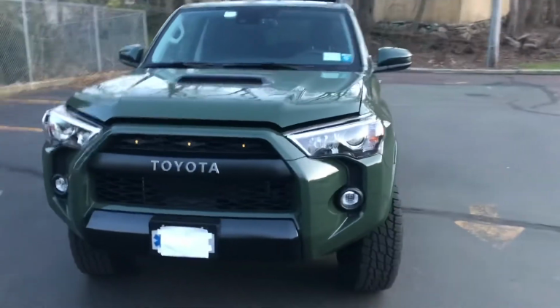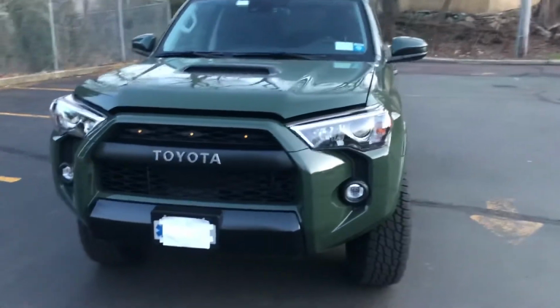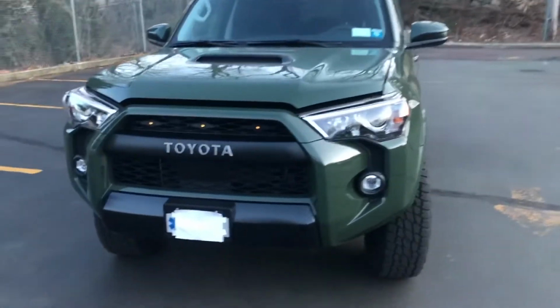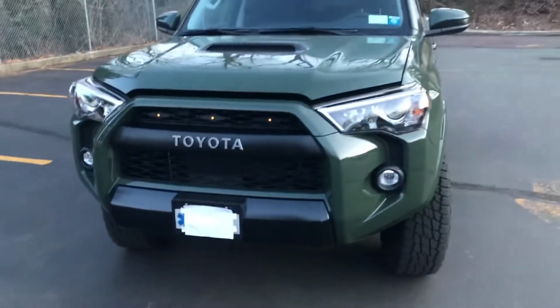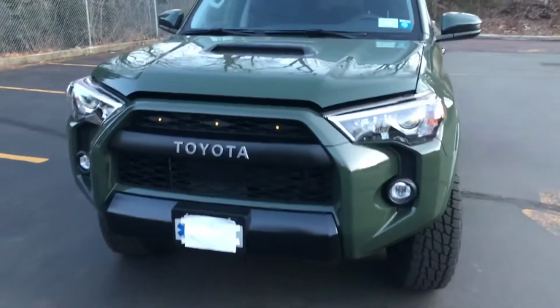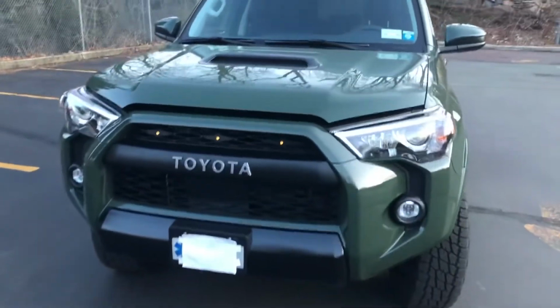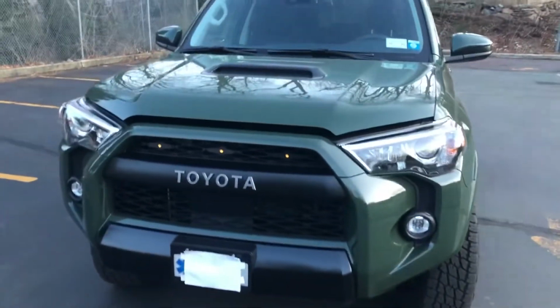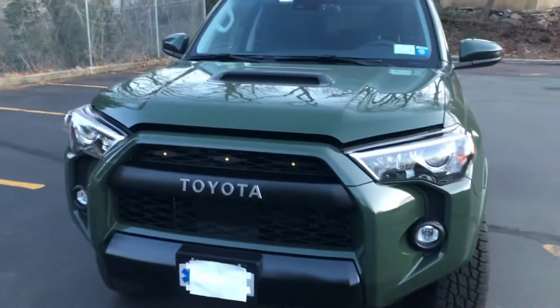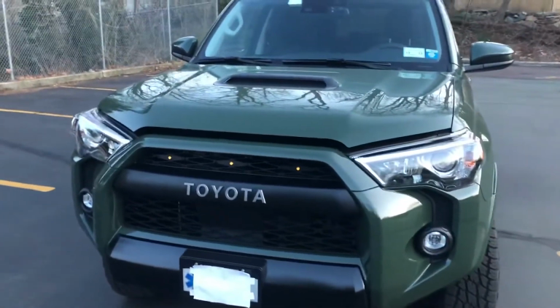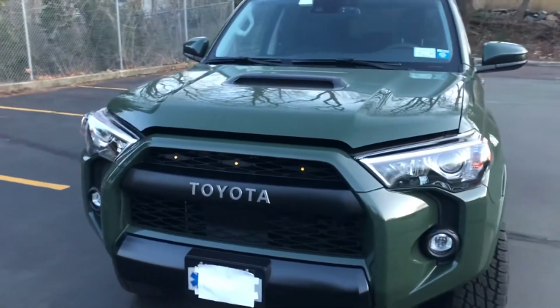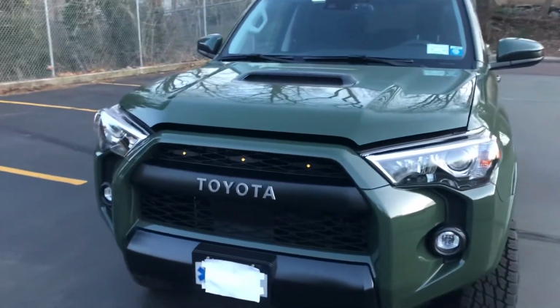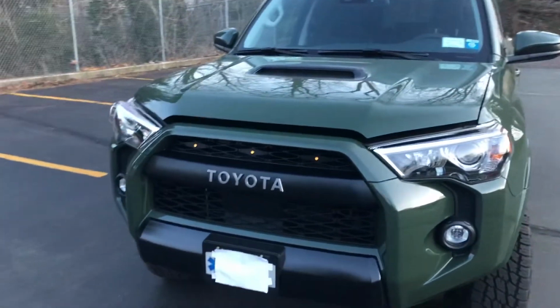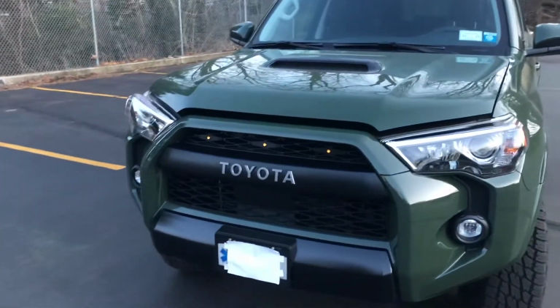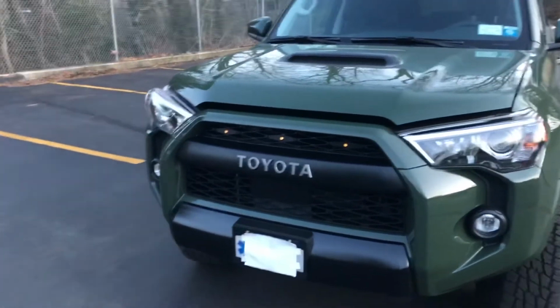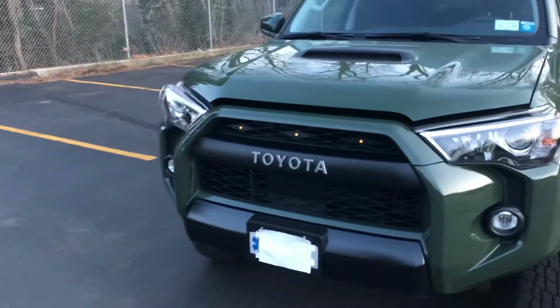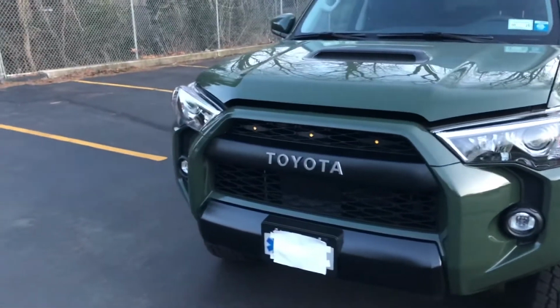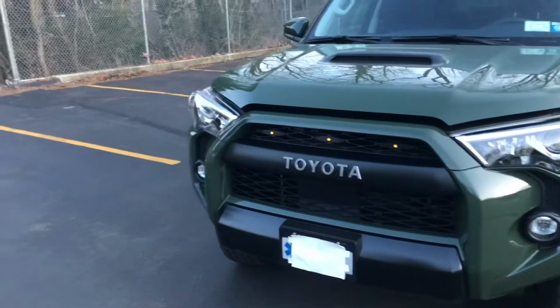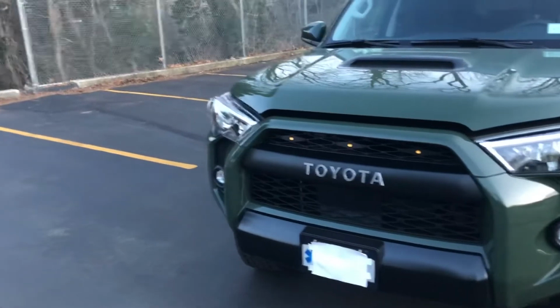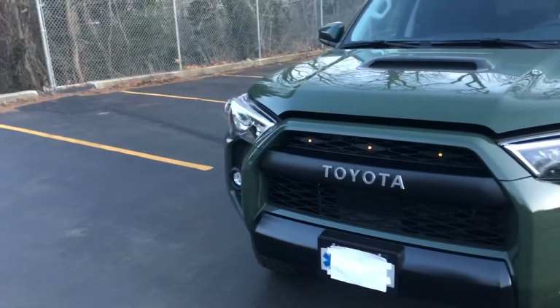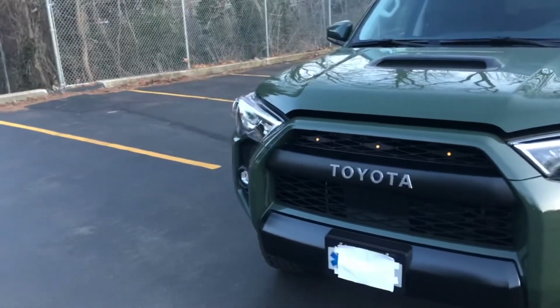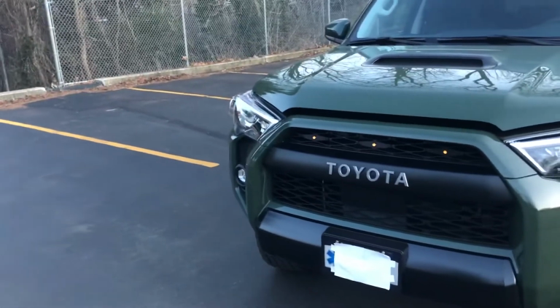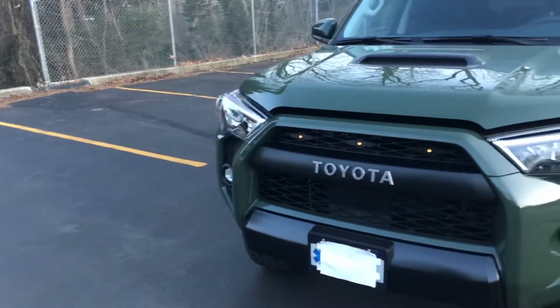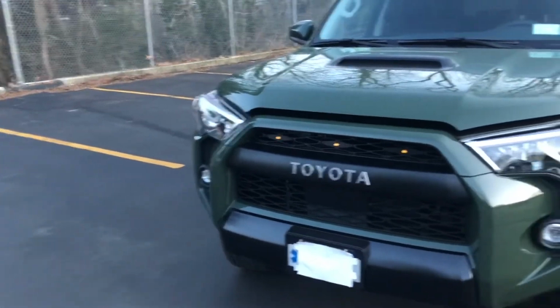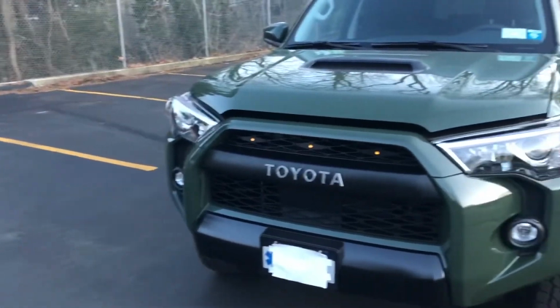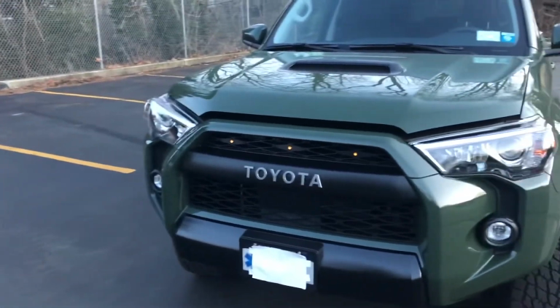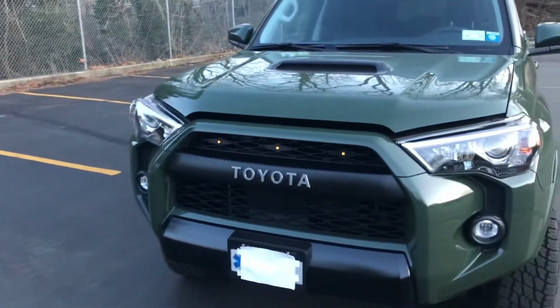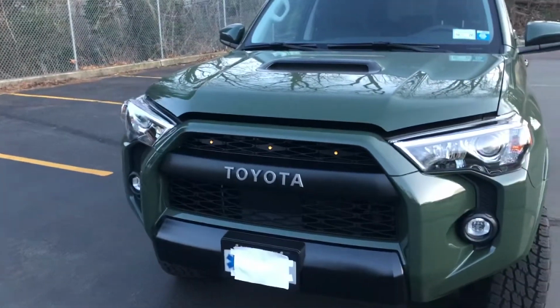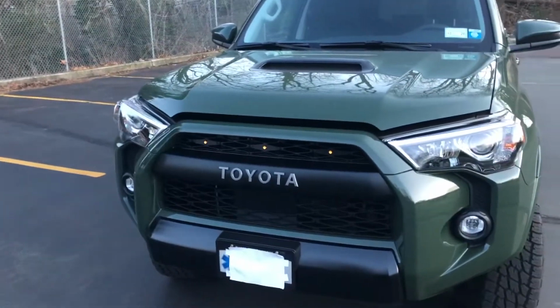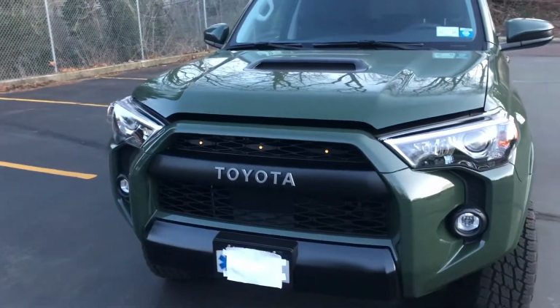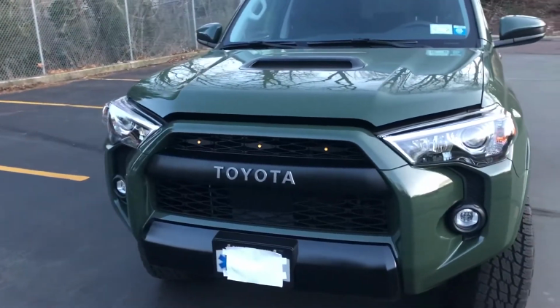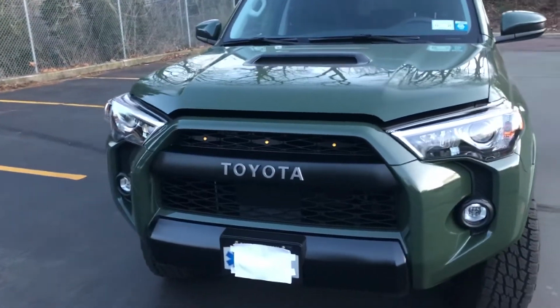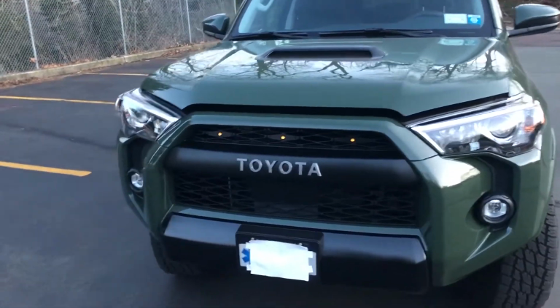Finally, I came upon a company called Yota — Y-O-T-A LEDs — and I have to be honest, I think they are absolutely the best ones on the market.